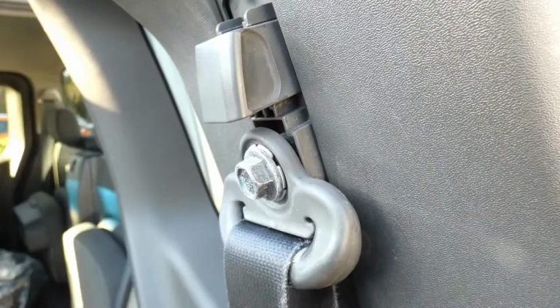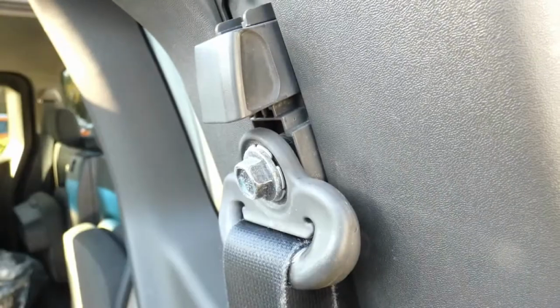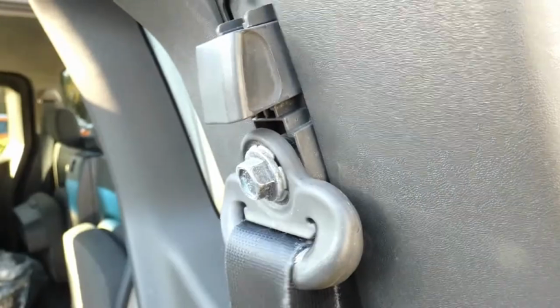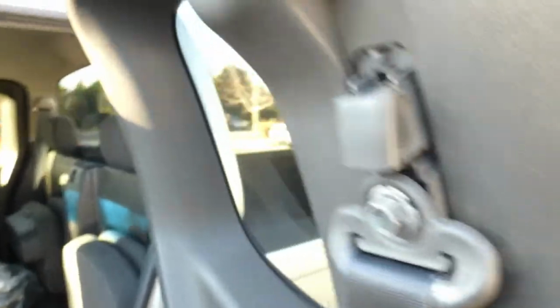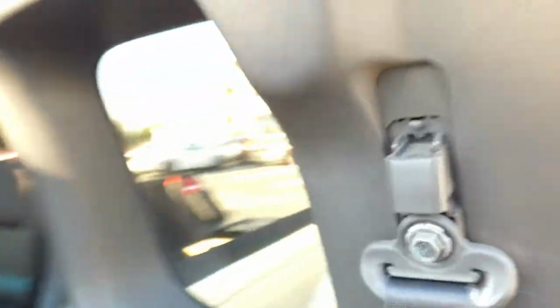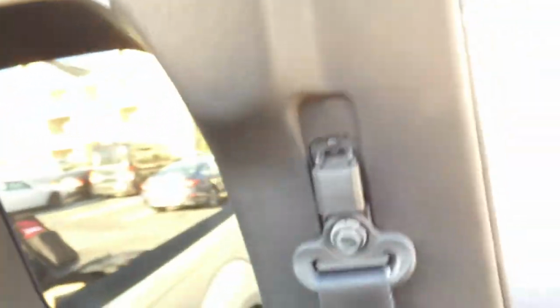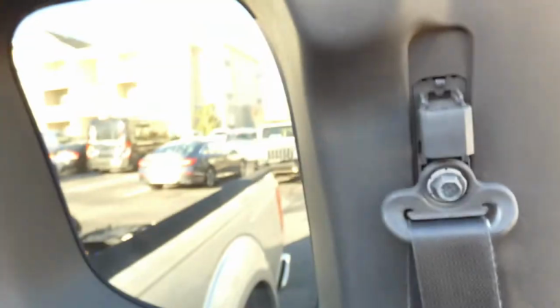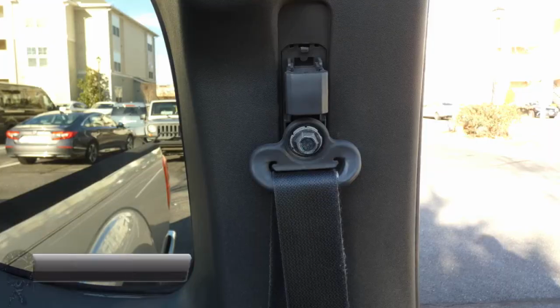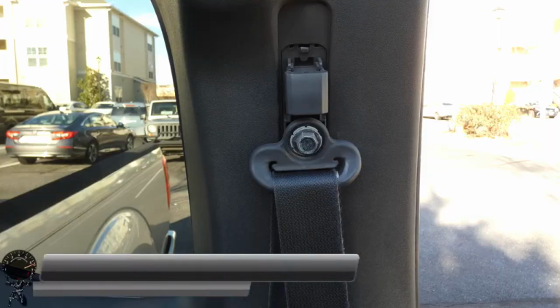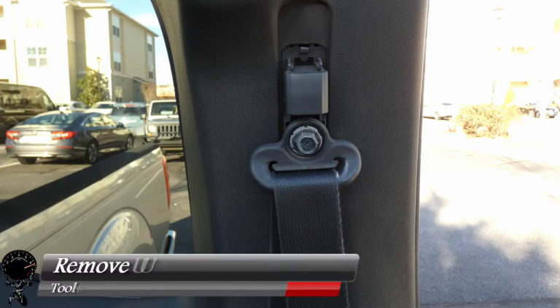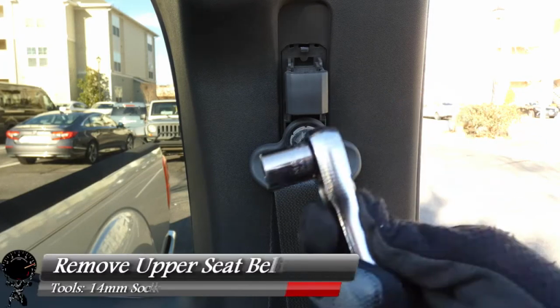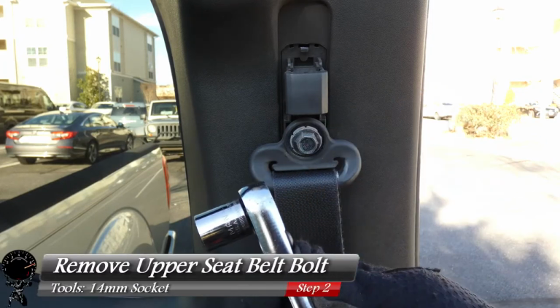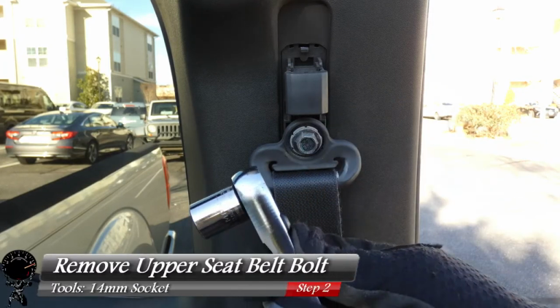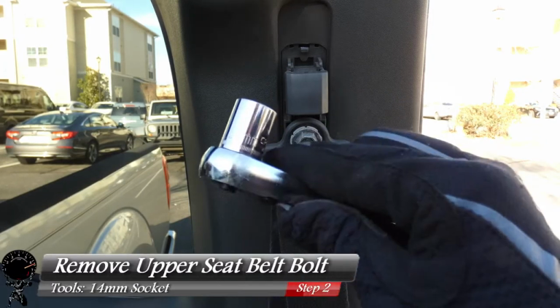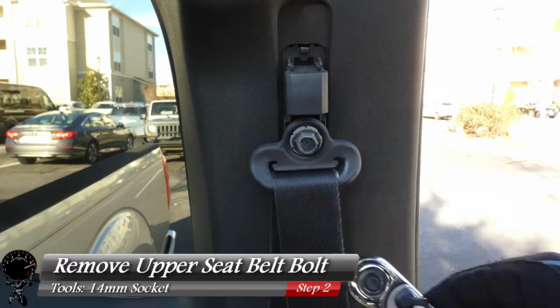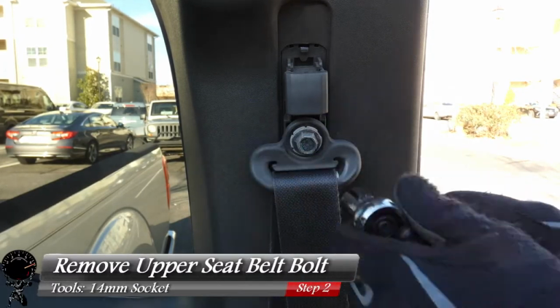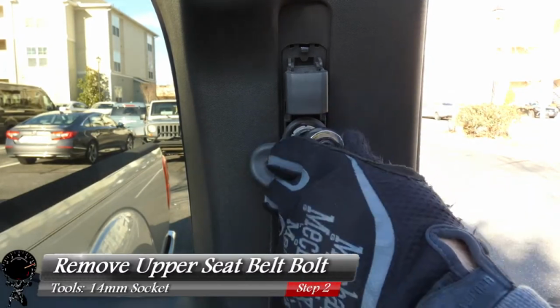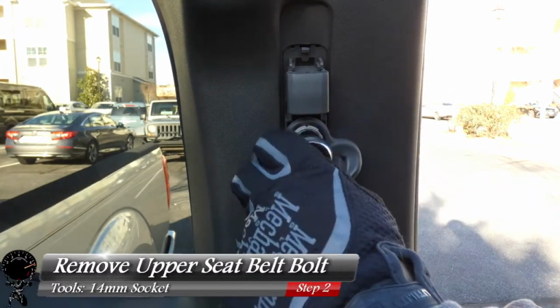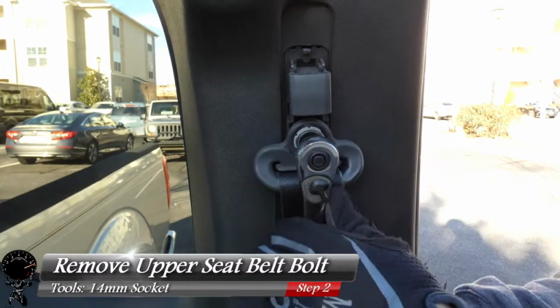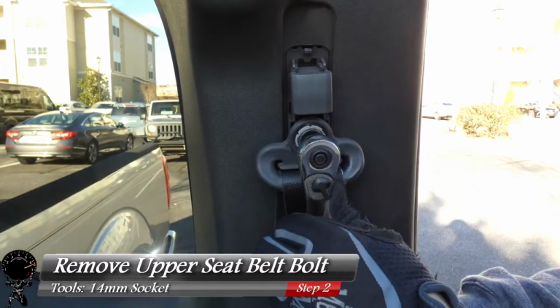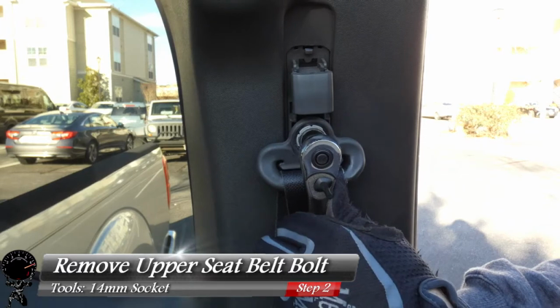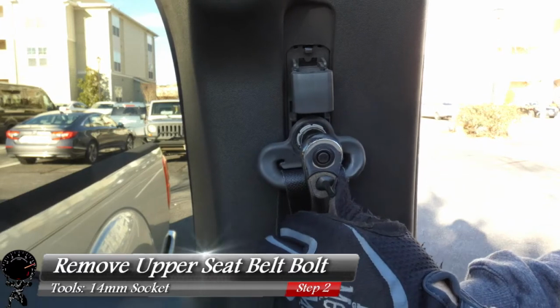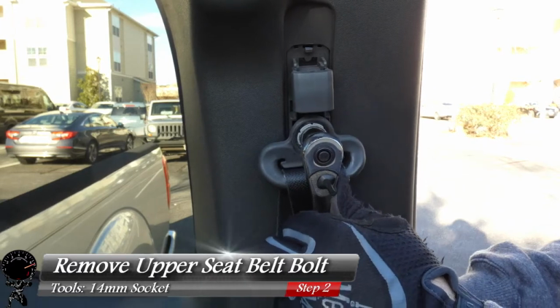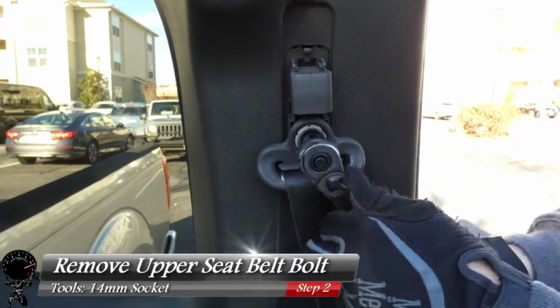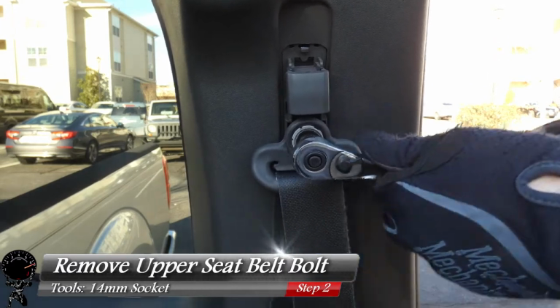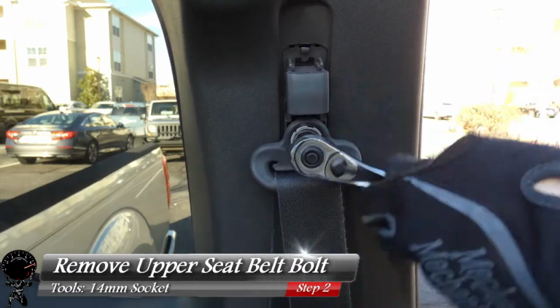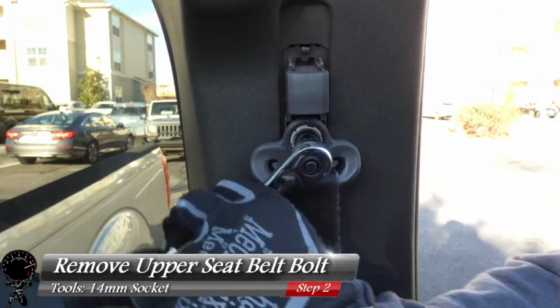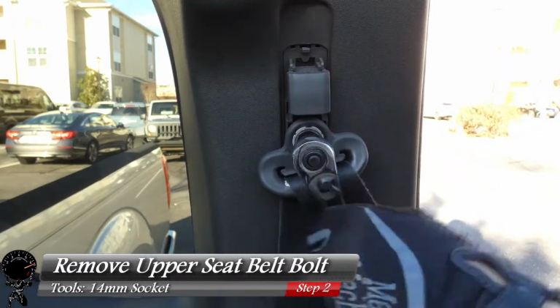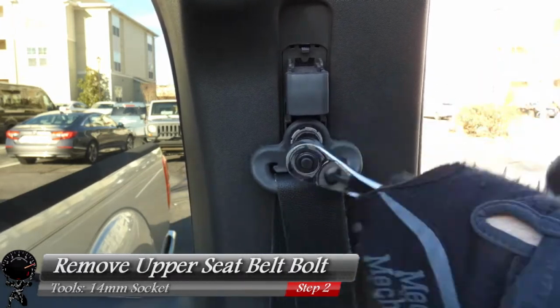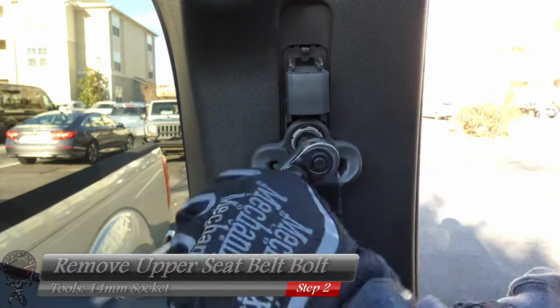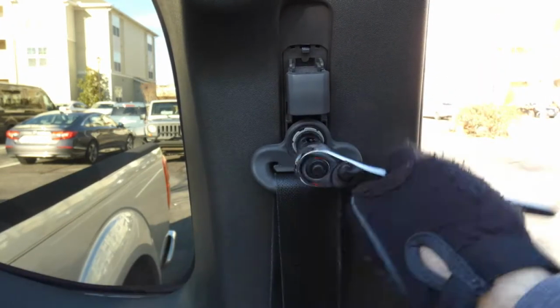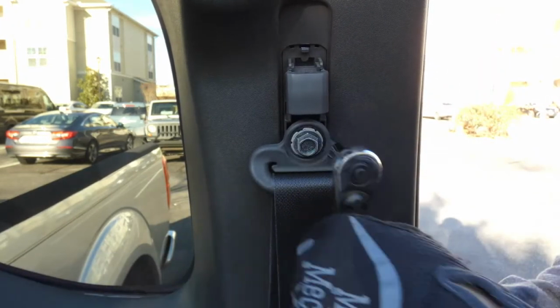This still works, so we're in good shape. With the cover removed, we can remove the seat belt bolt. Grab your 14mm socket and socket wrench, give it a nice little tug, and take the bolt completely out.